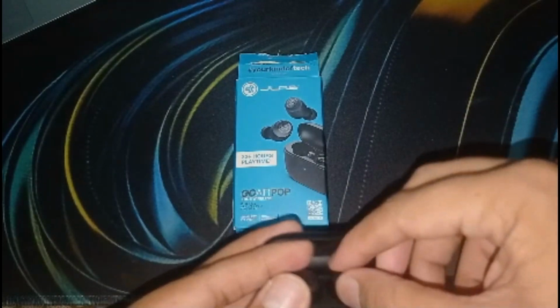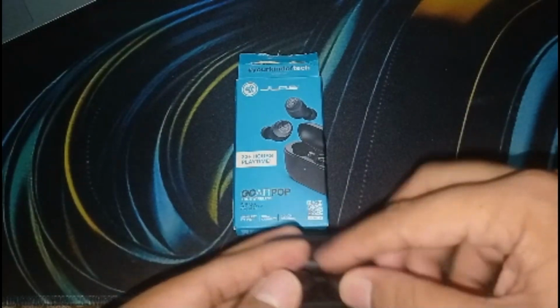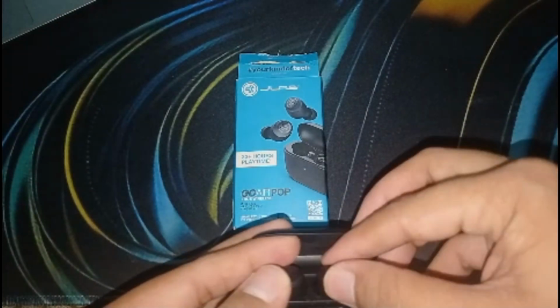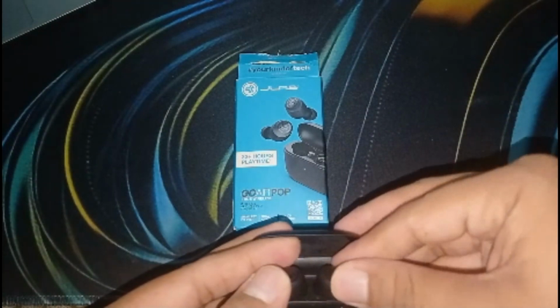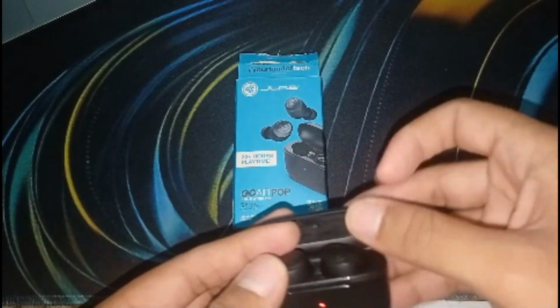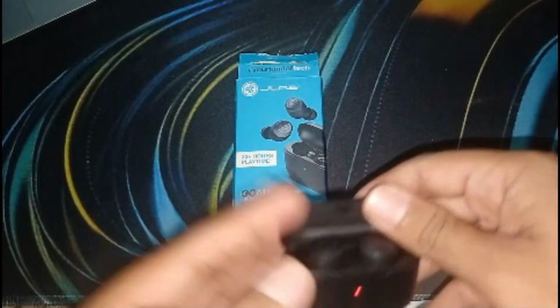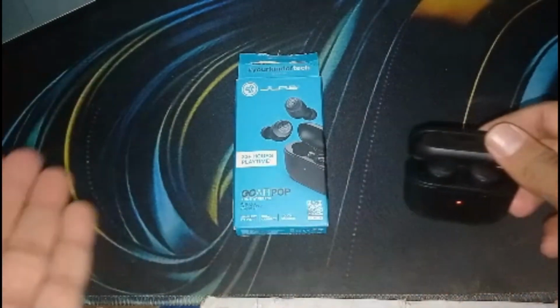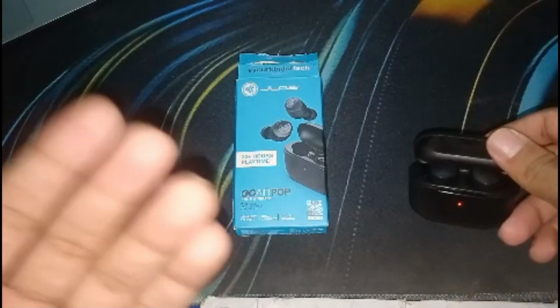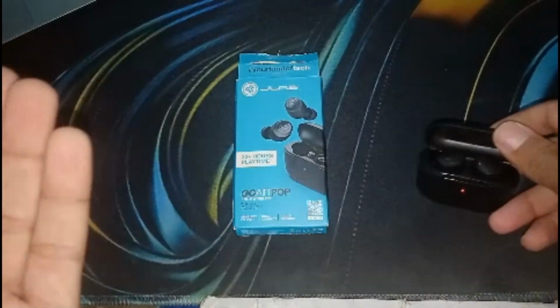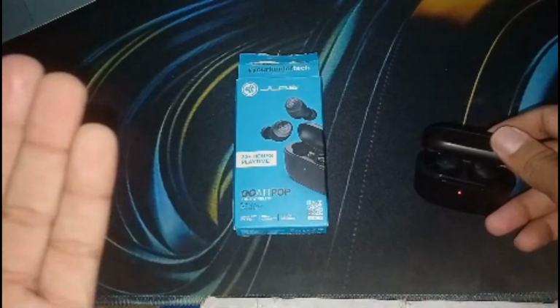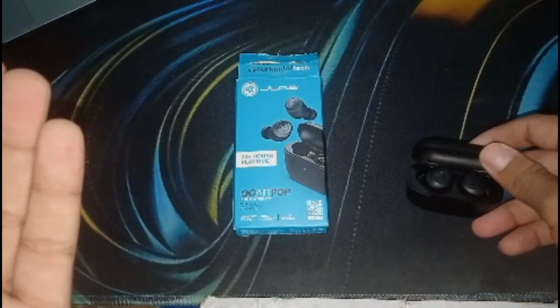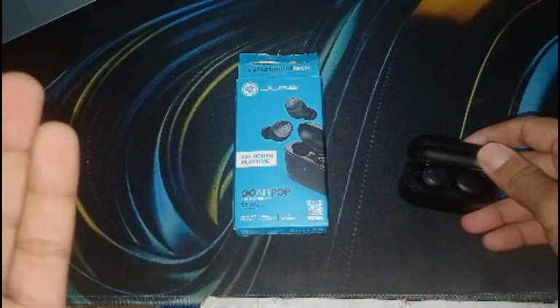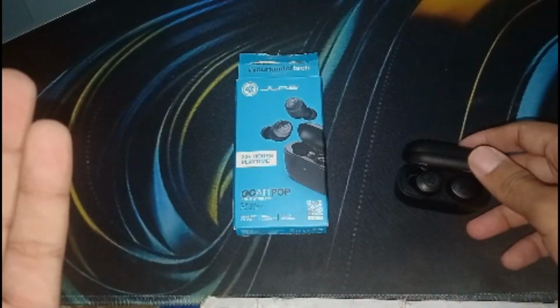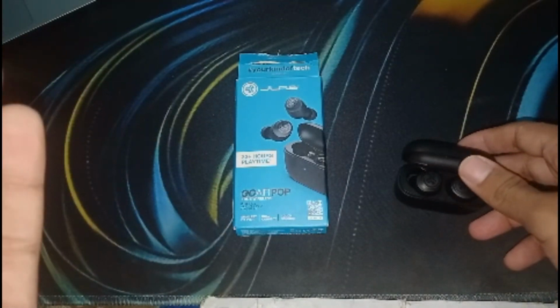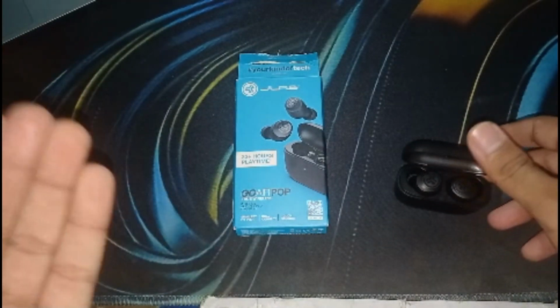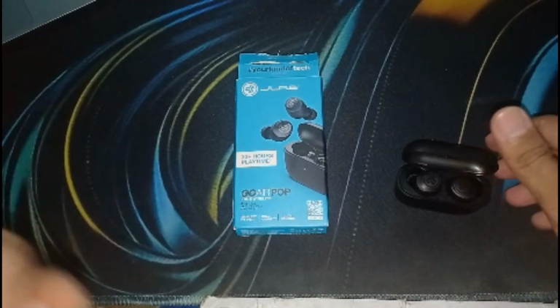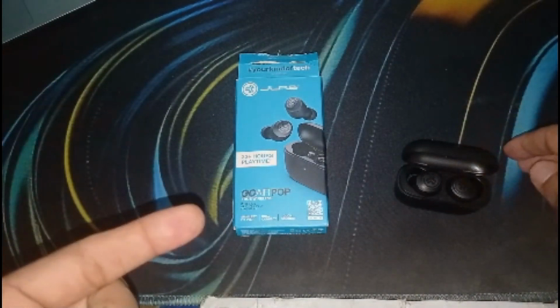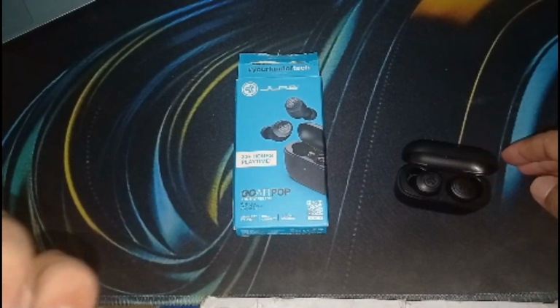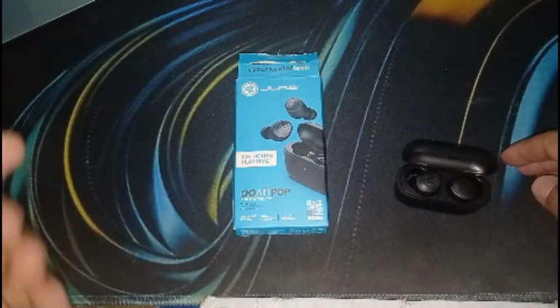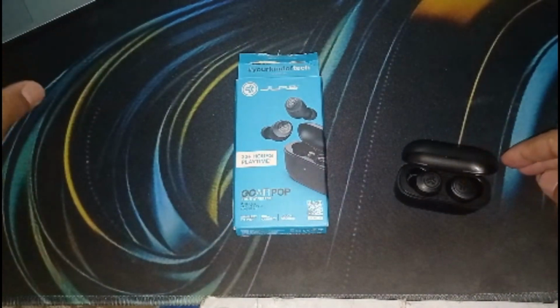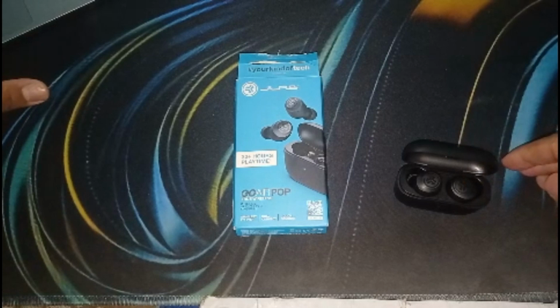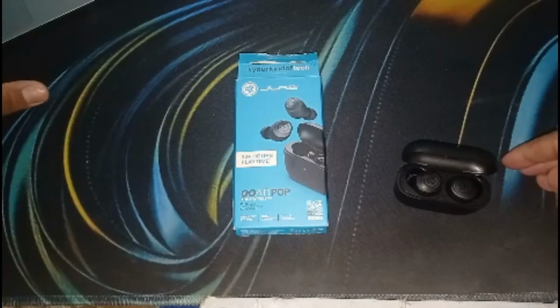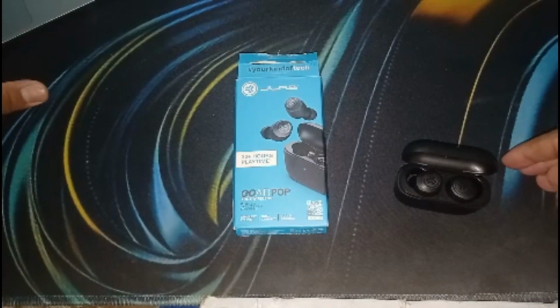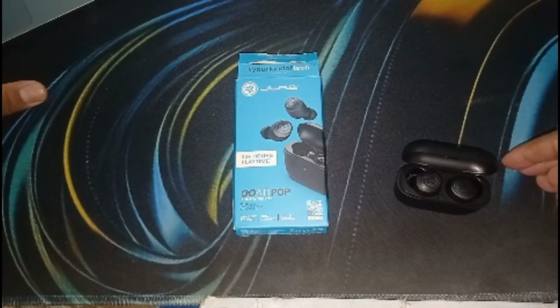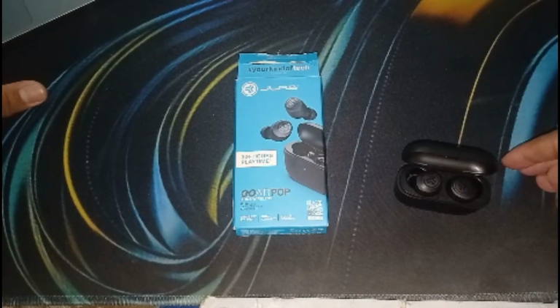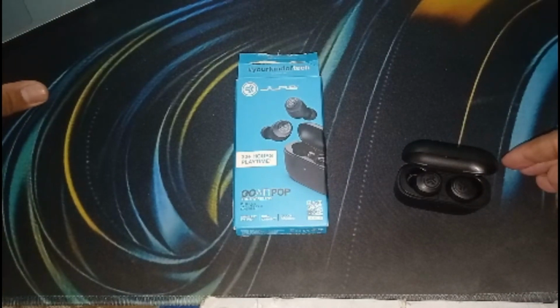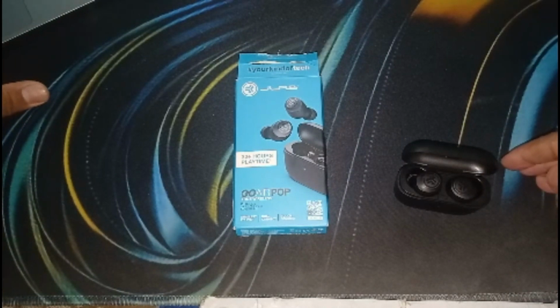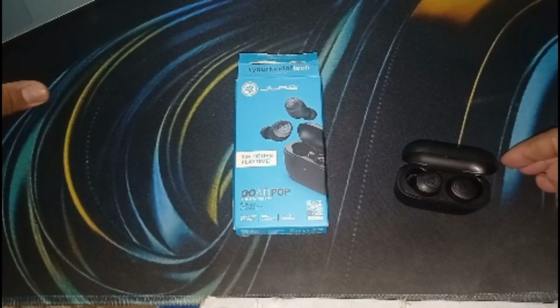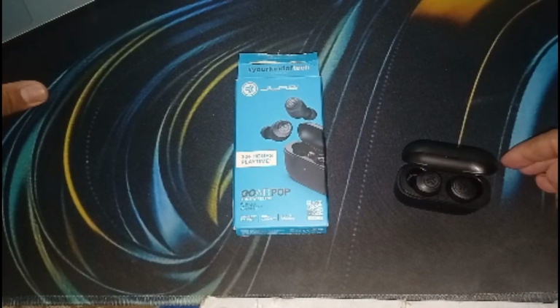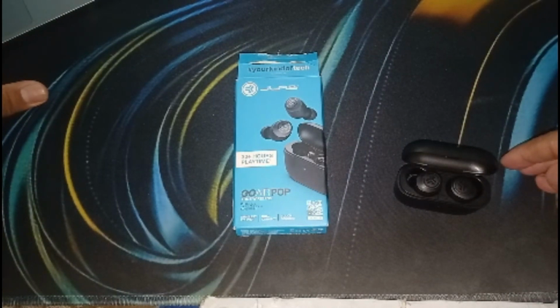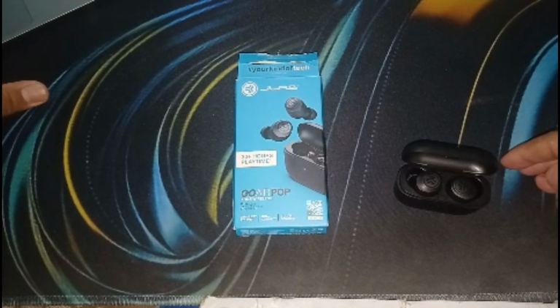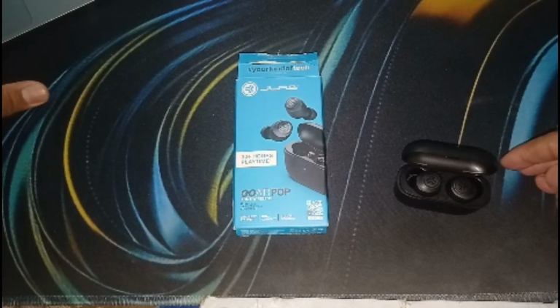You should also test the earbuds with a different device to isolate whether the issue lies with the earbuds or your original device. This will help you clarify which one is at fault.